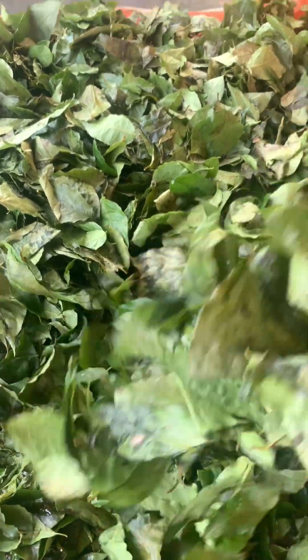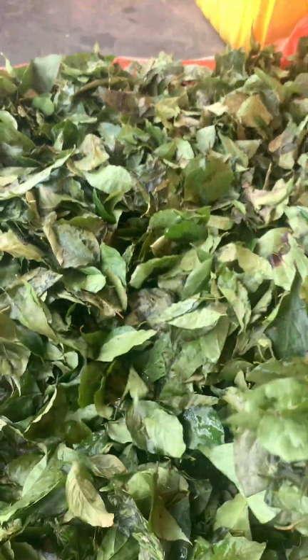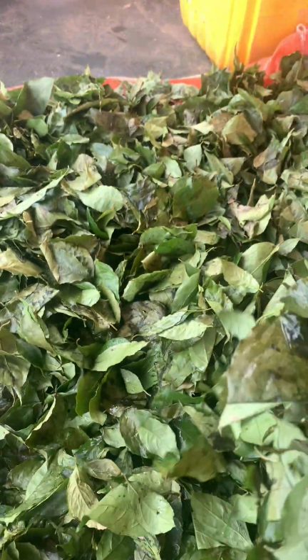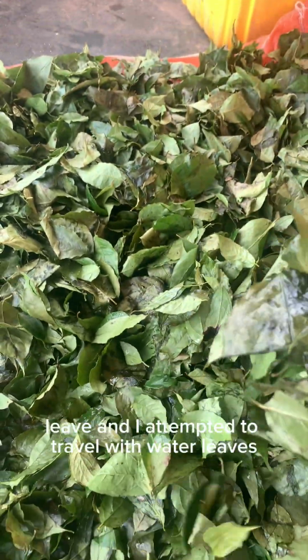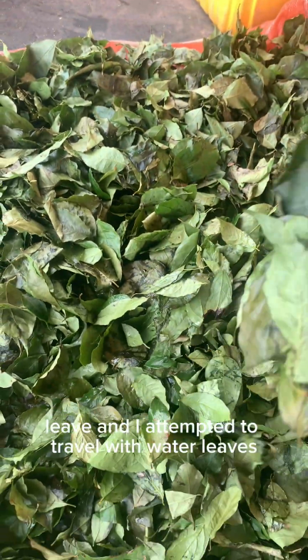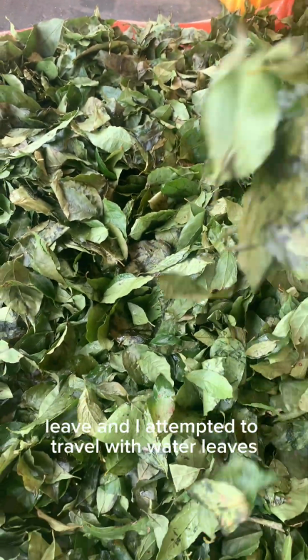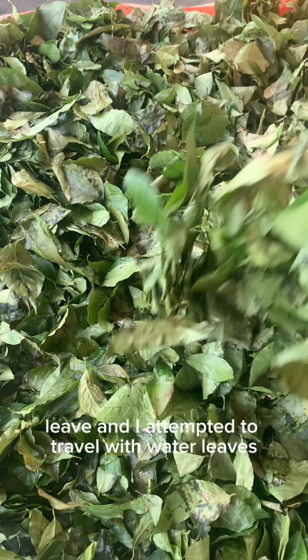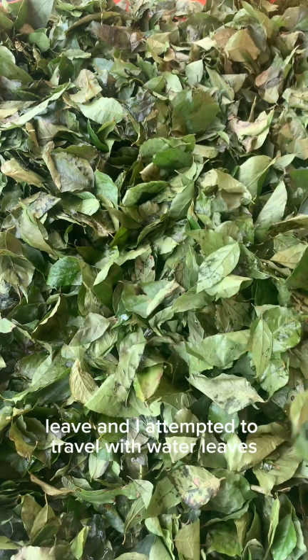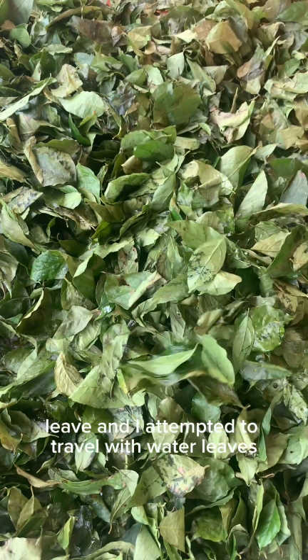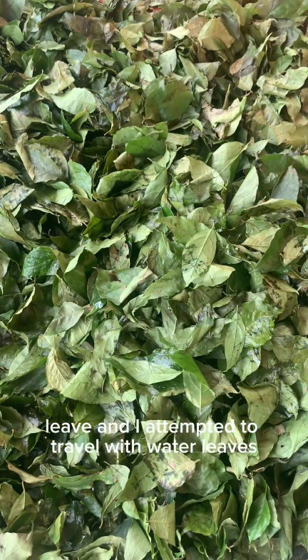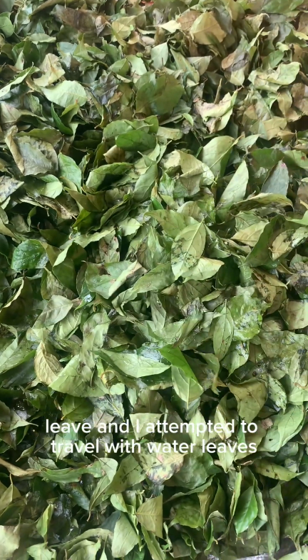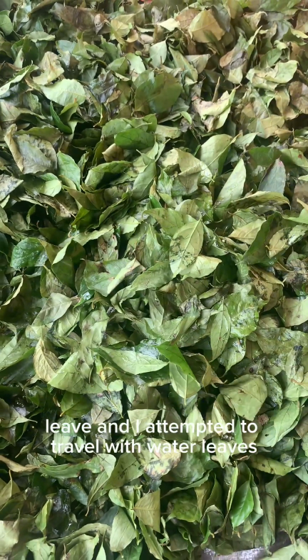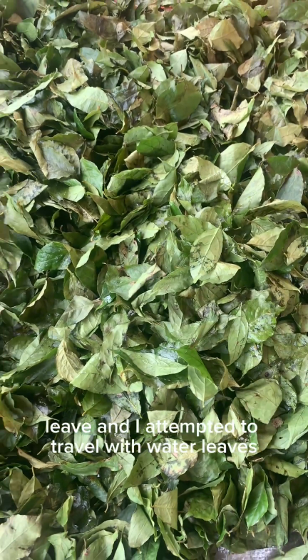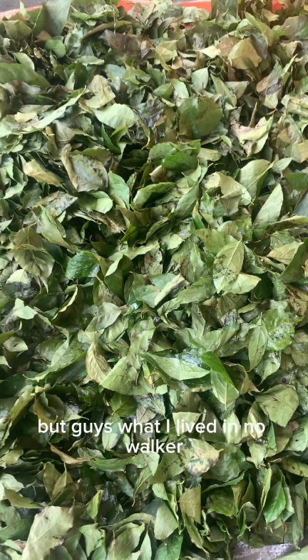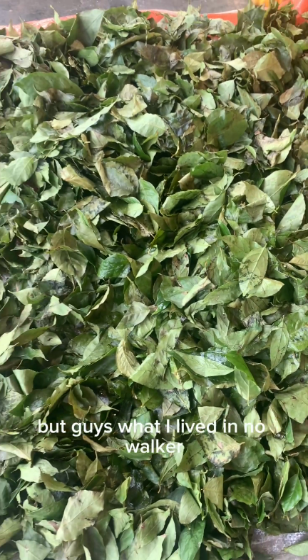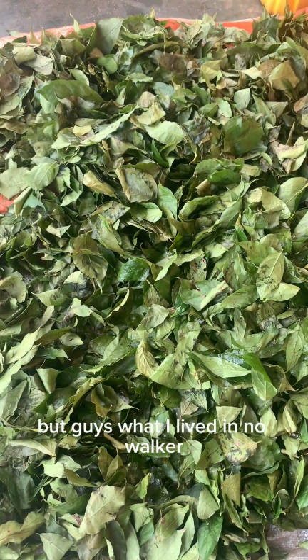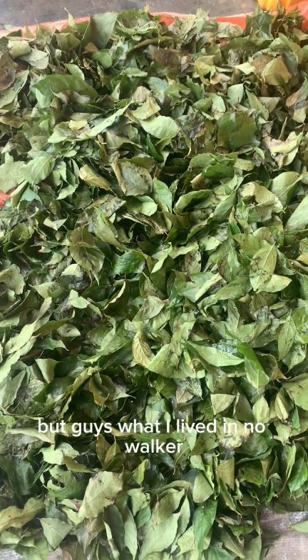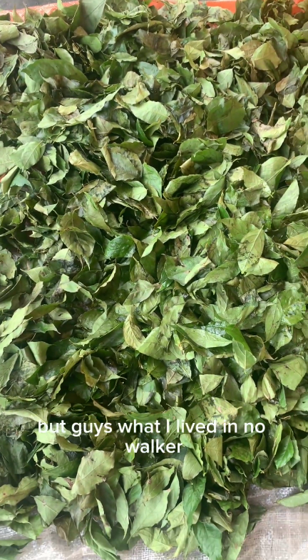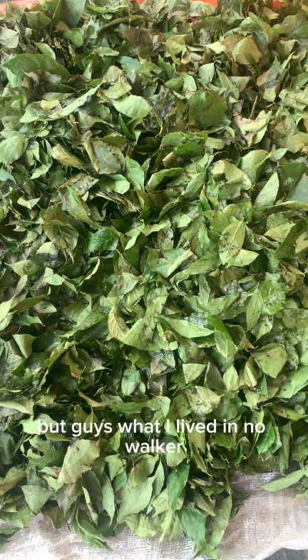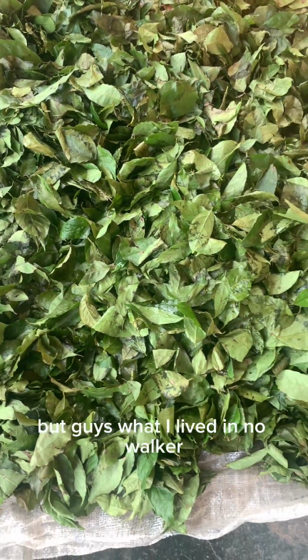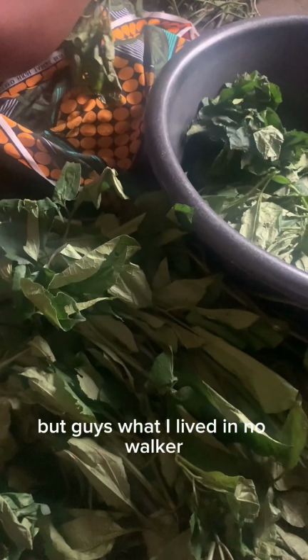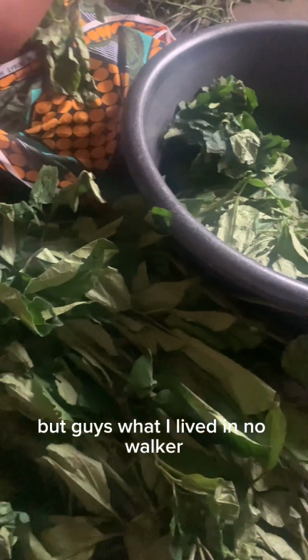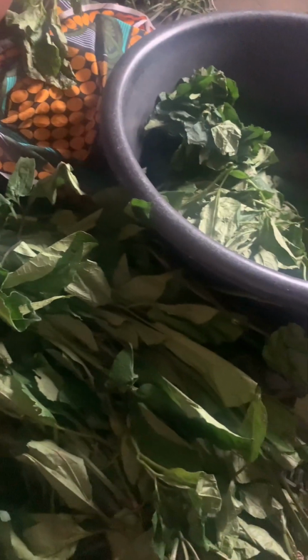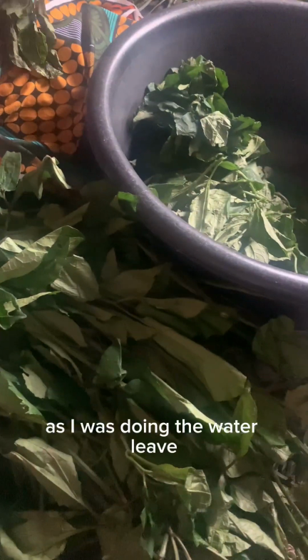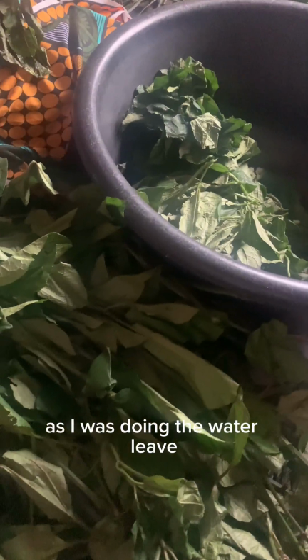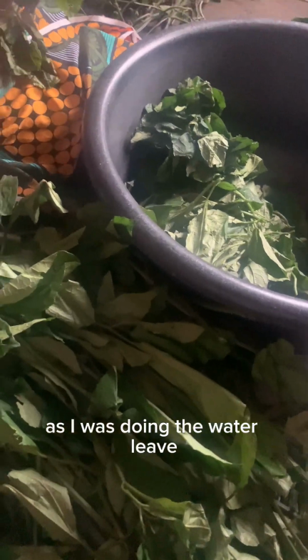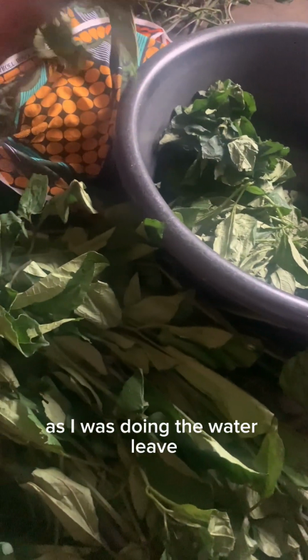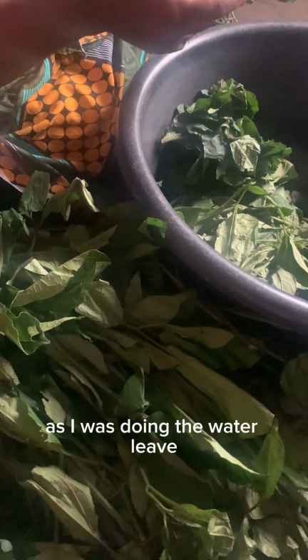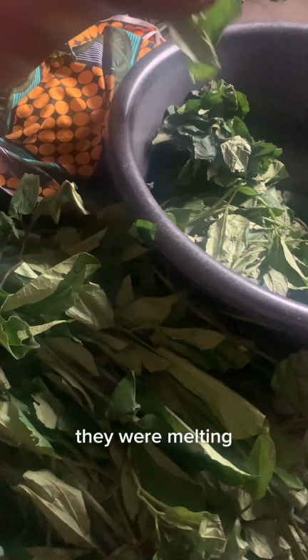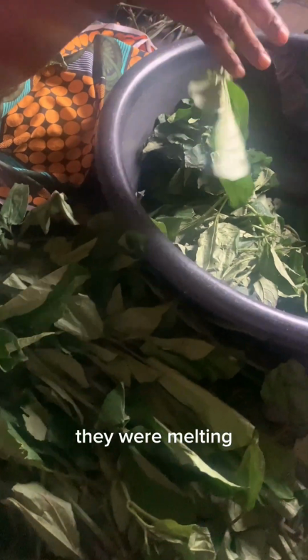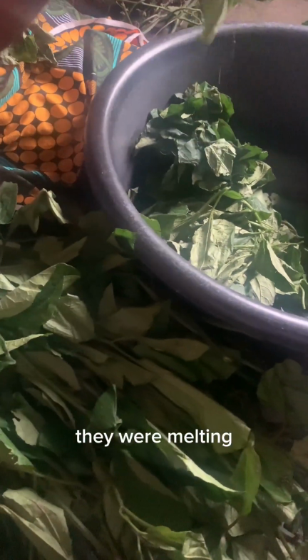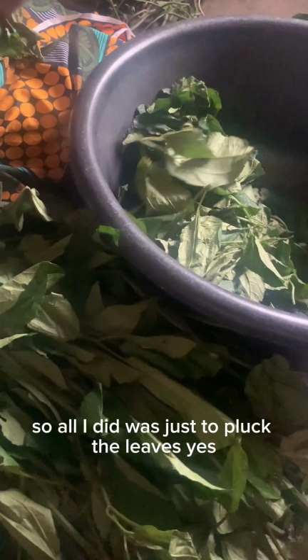I attempted to travel with water leaves but guys, water leaf did not work. As I was drying the water leaf, they were melting.